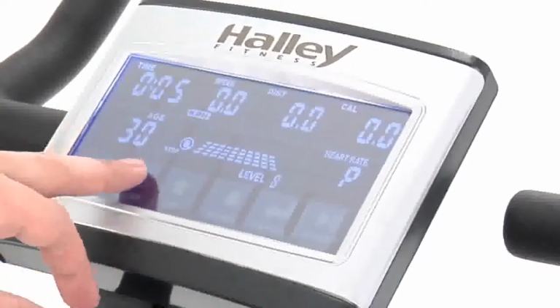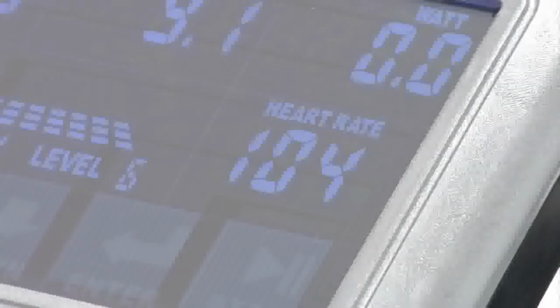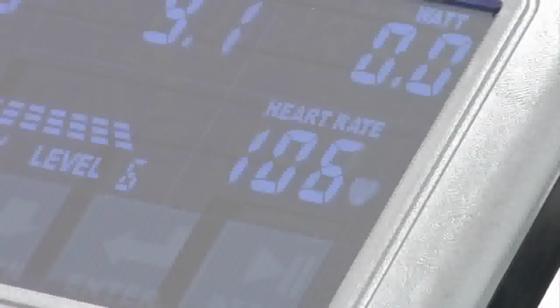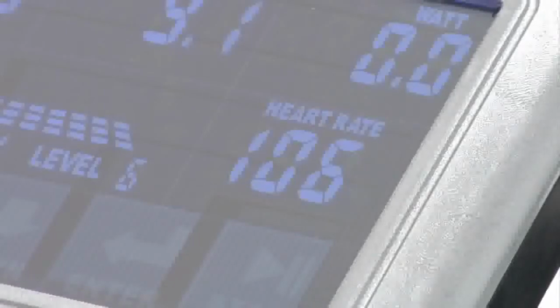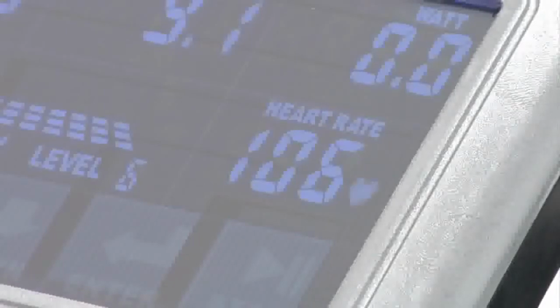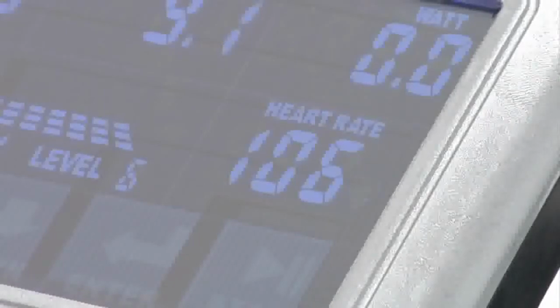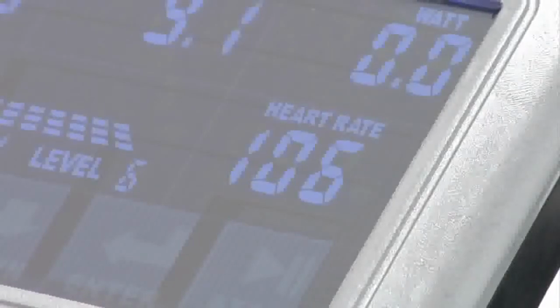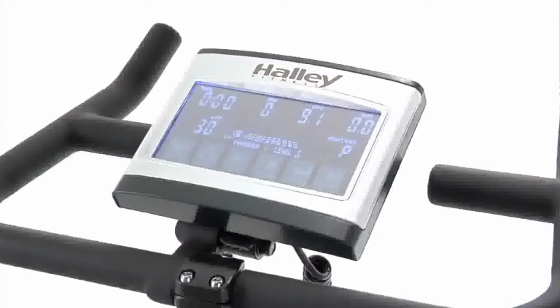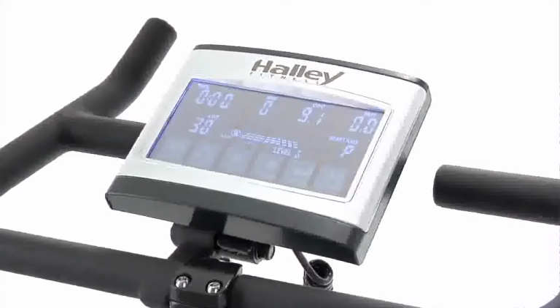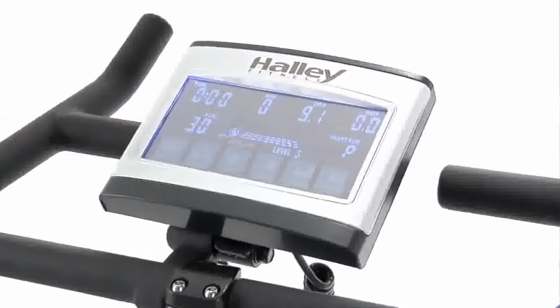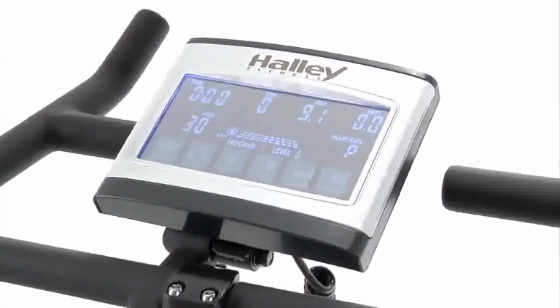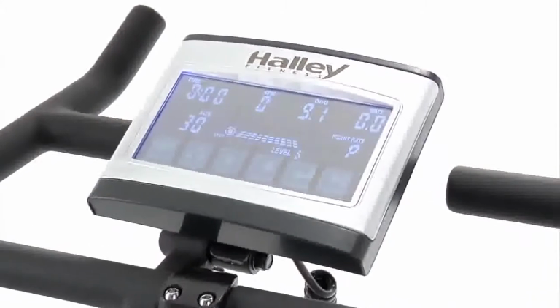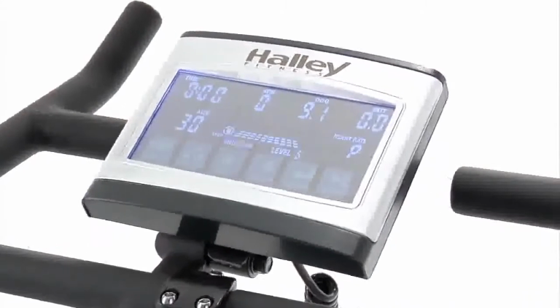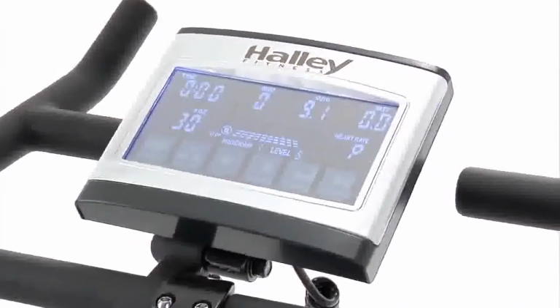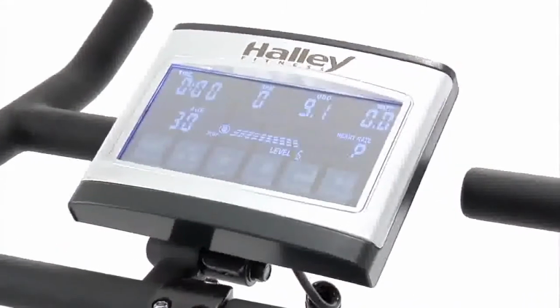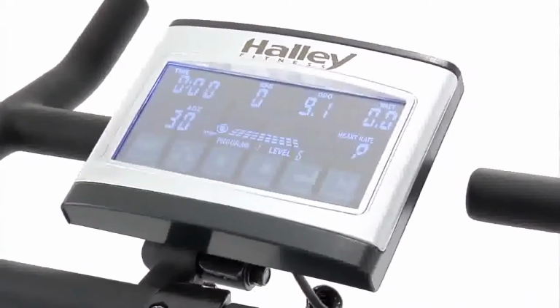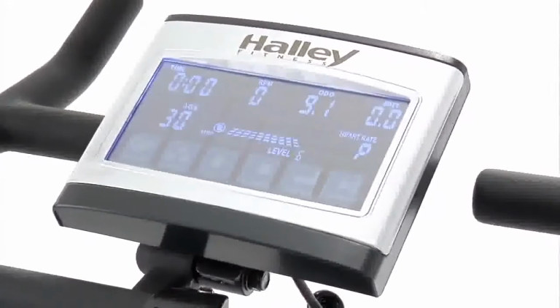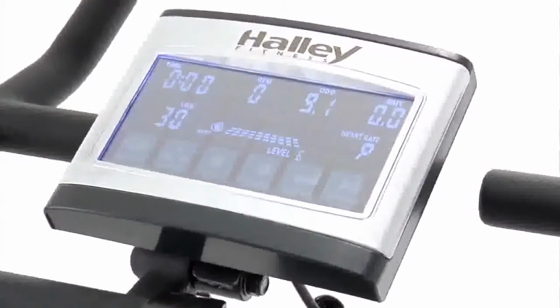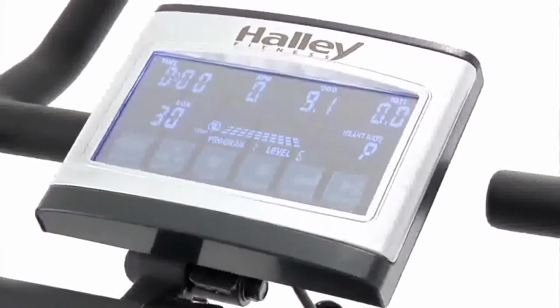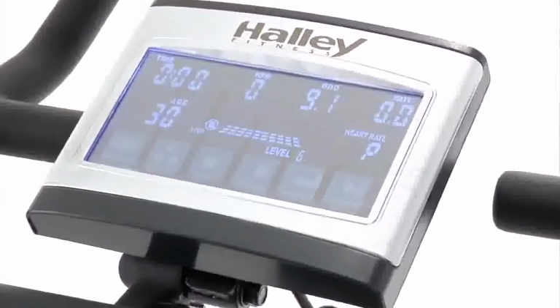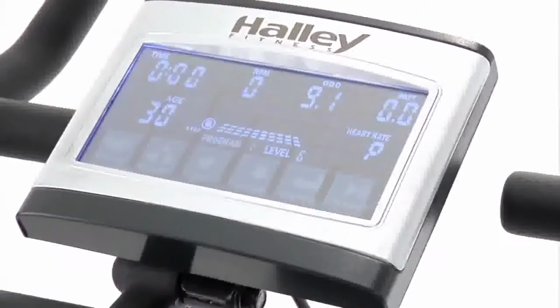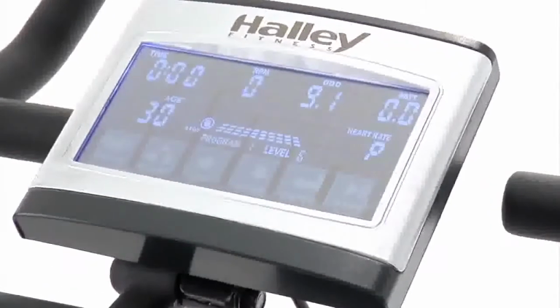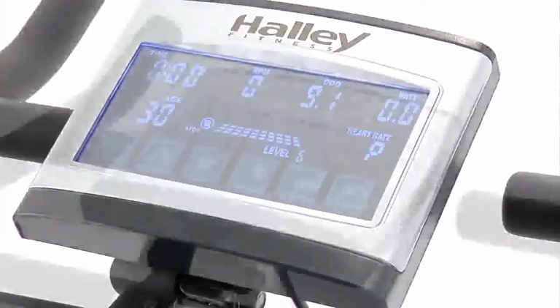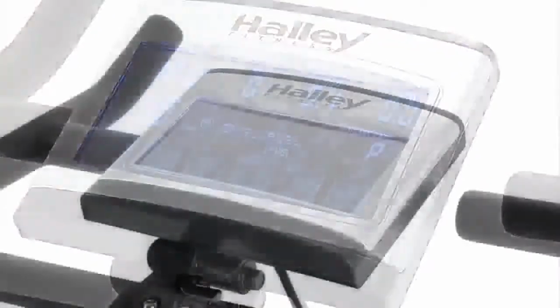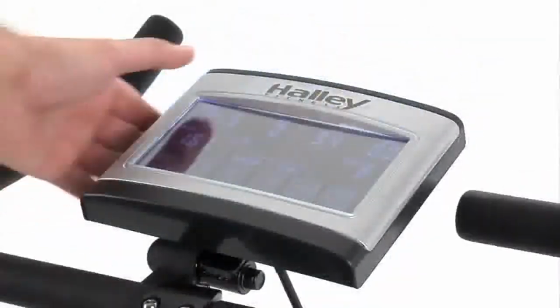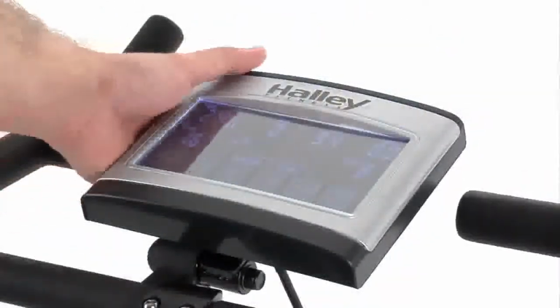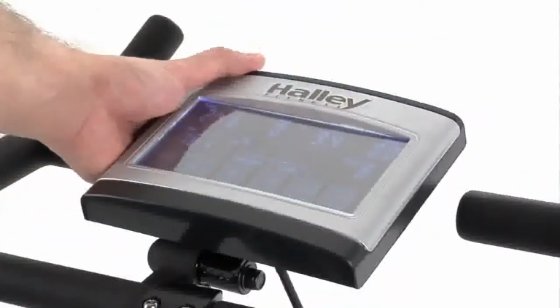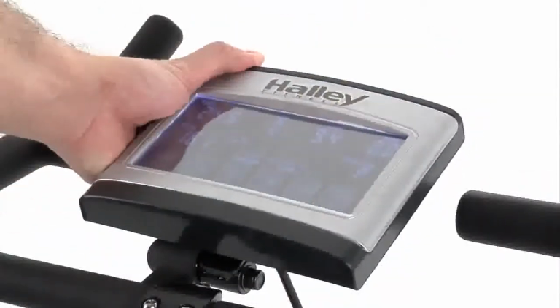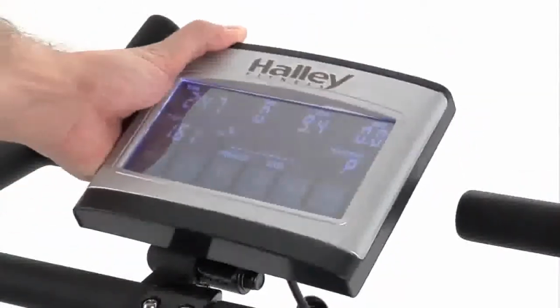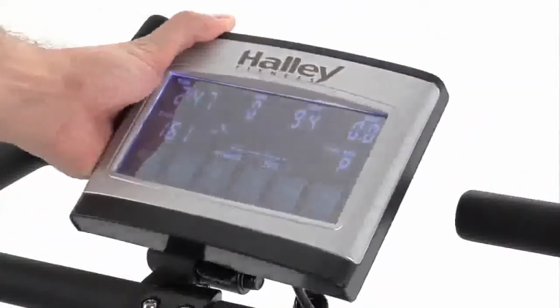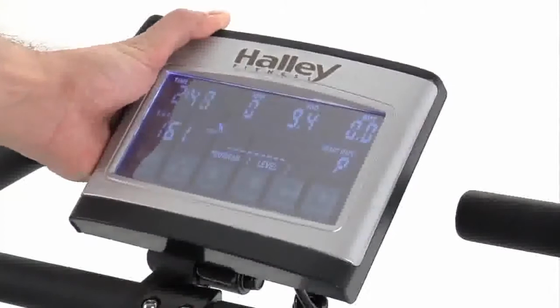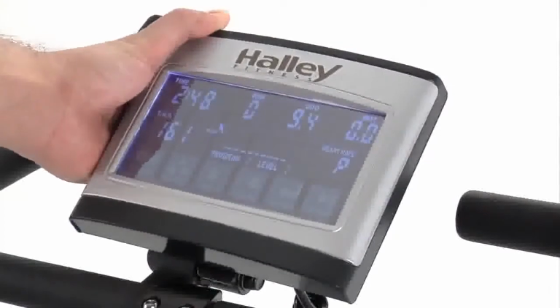You can observe your heart rate, watts generated, speed reached or kilometers covered, or calculate calorie consumption. The screen has adjustable tilt for ease of data reading.